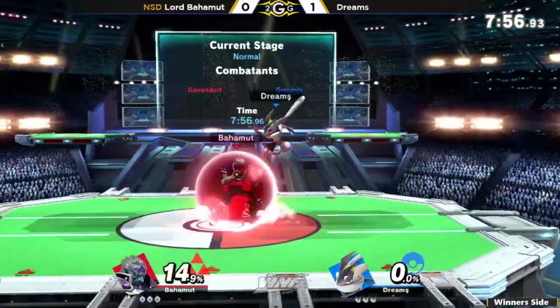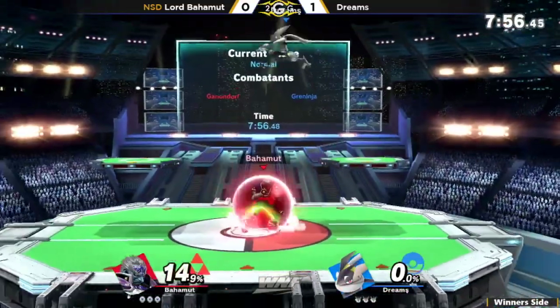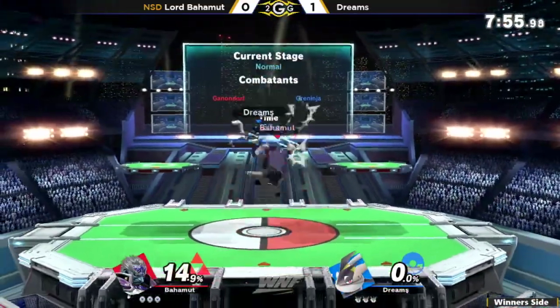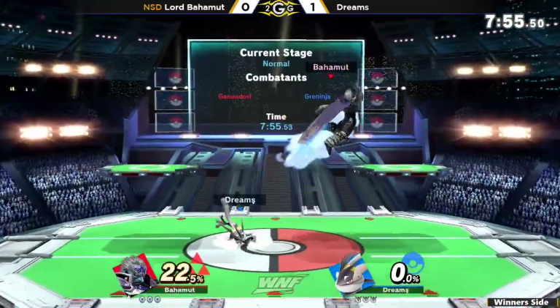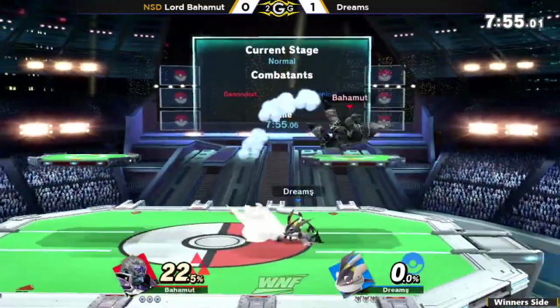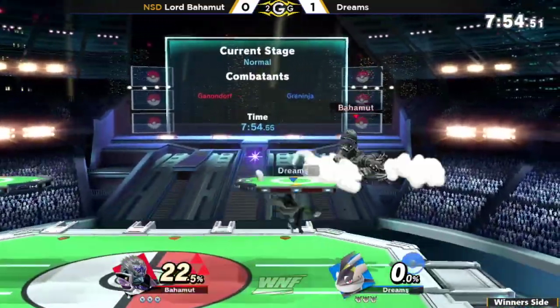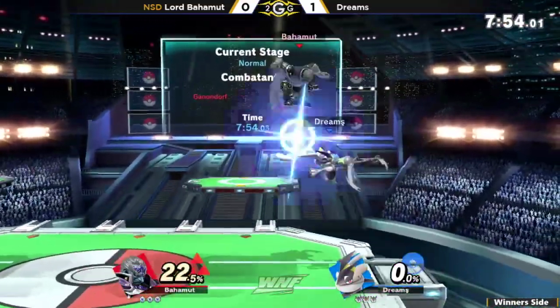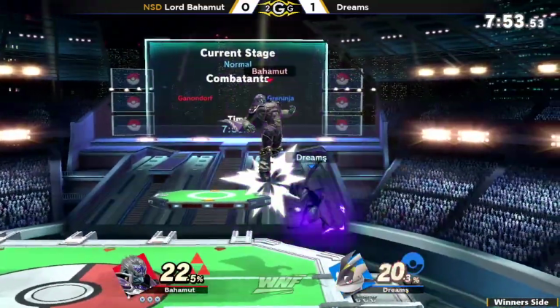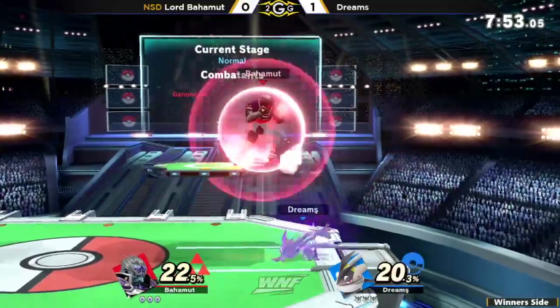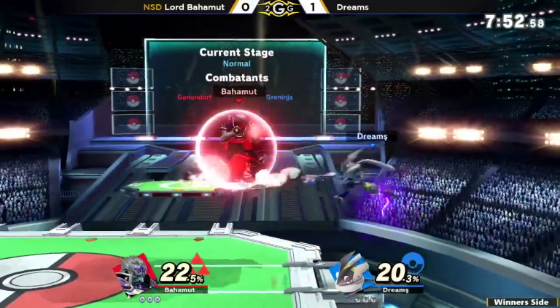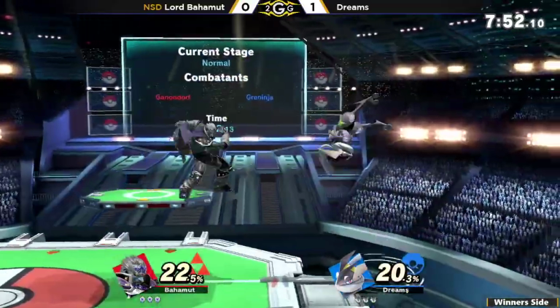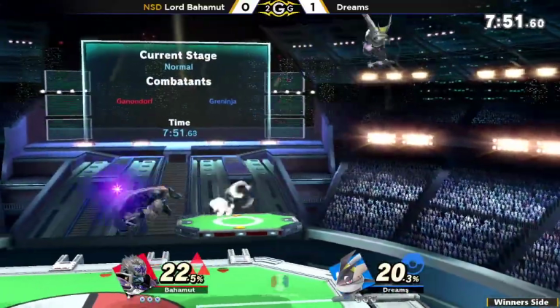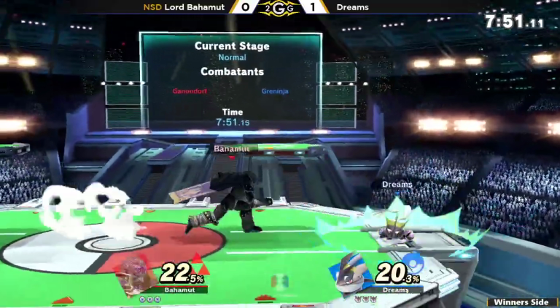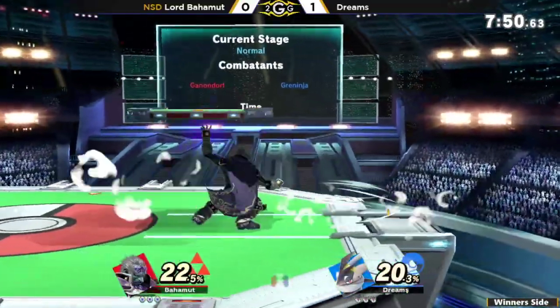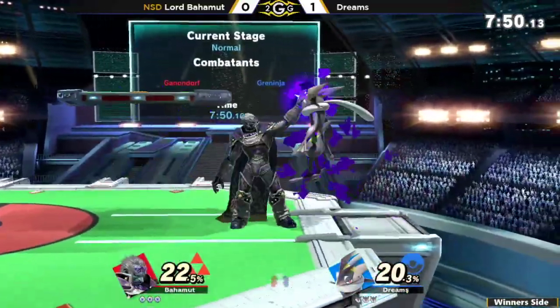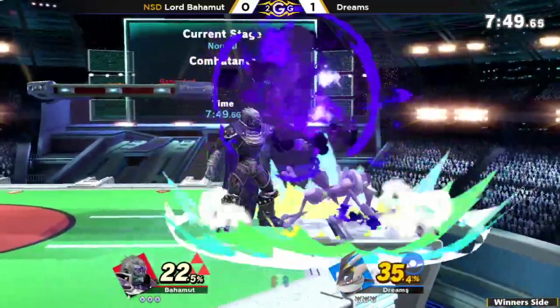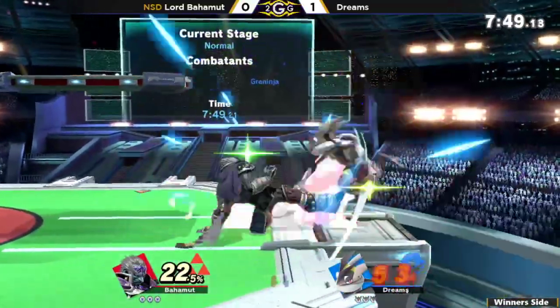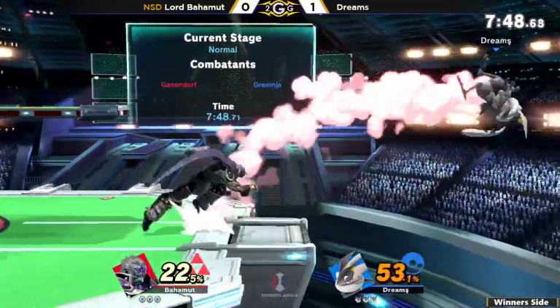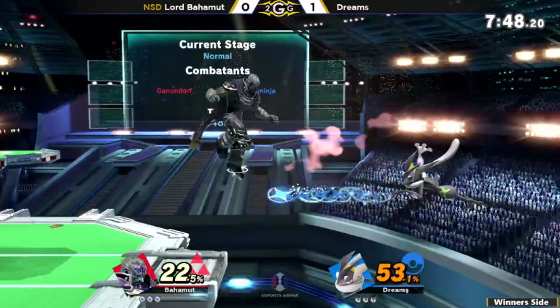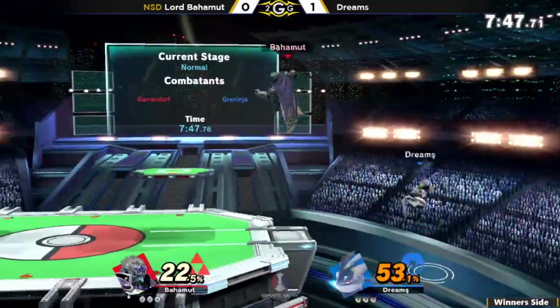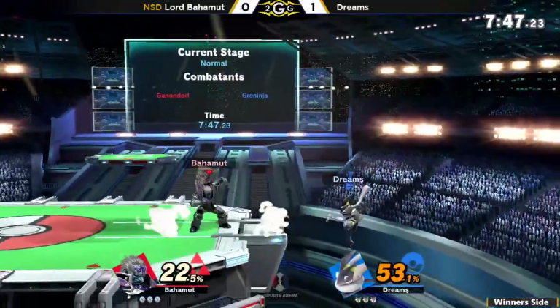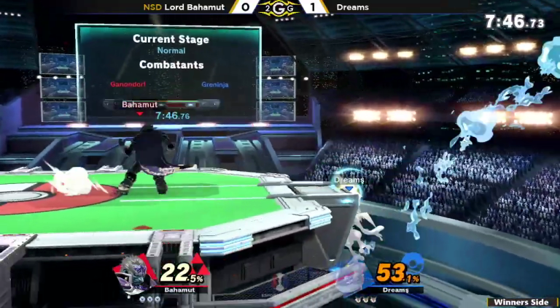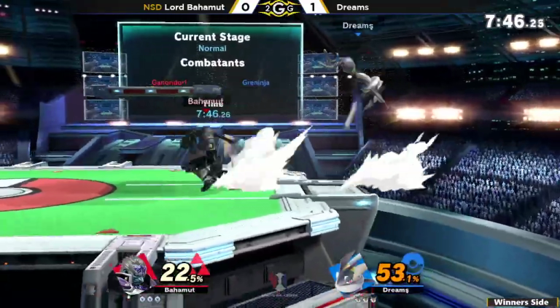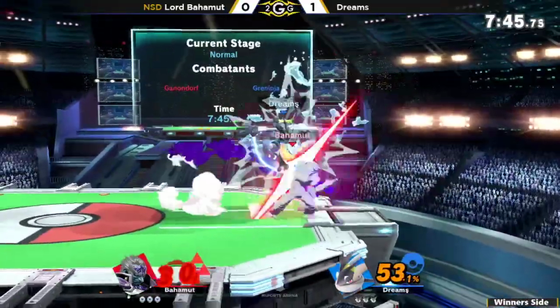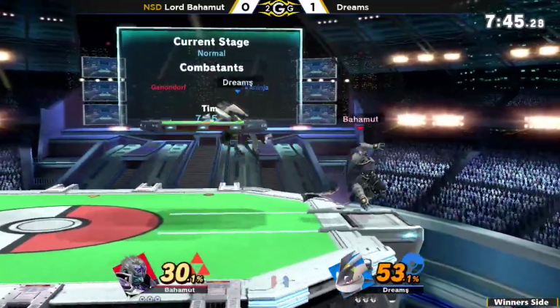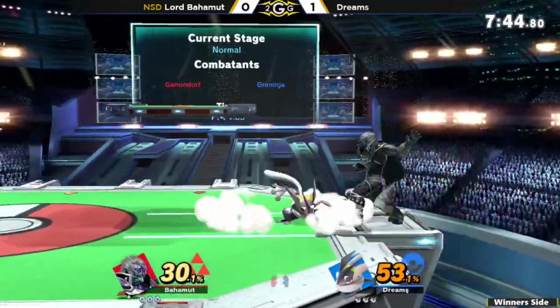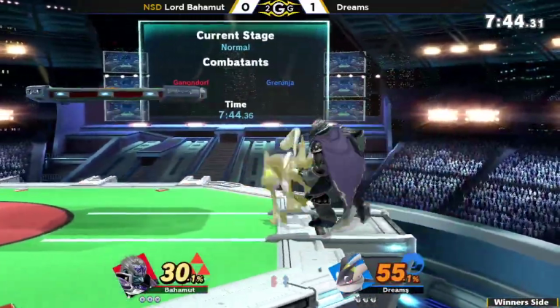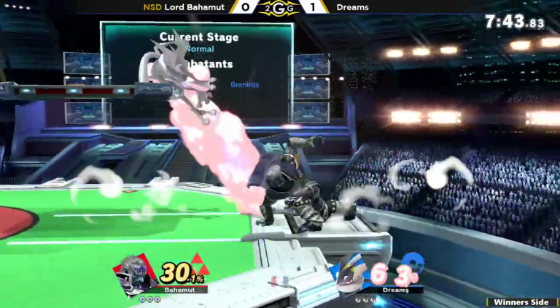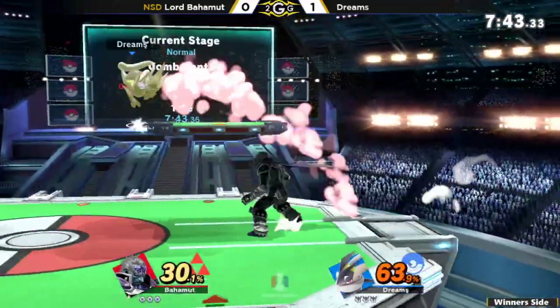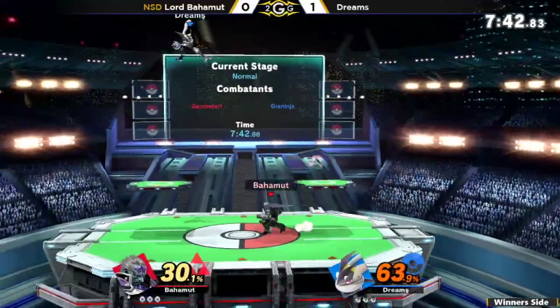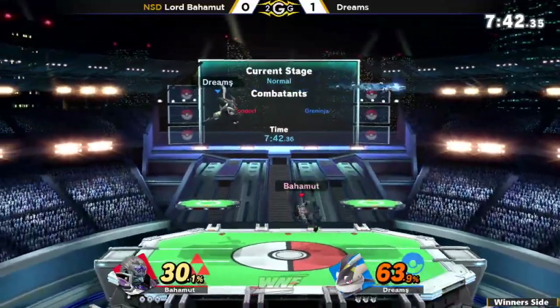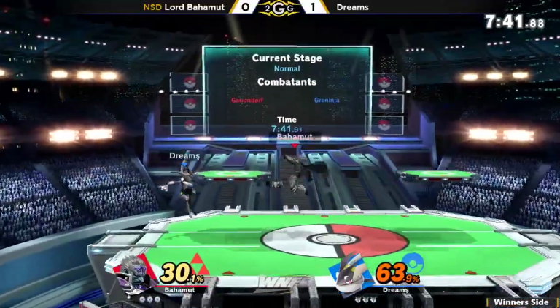Opening off with that fair, catches the jump with the back air, and he's on the platform. The interesting thing about this matchup — Greninja can rack up damage really quickly with two or three hit combos doing 20-30%, but Ganondorf hits you once and you're already eating 20.